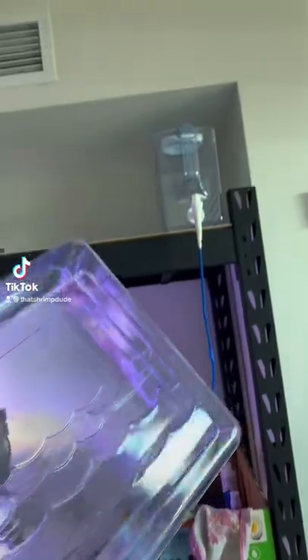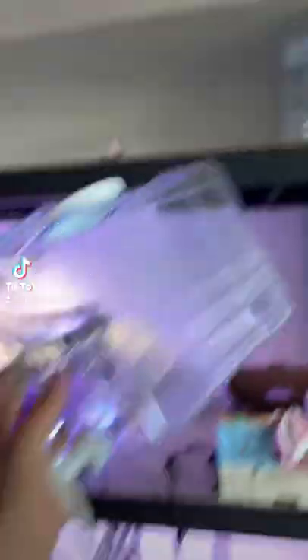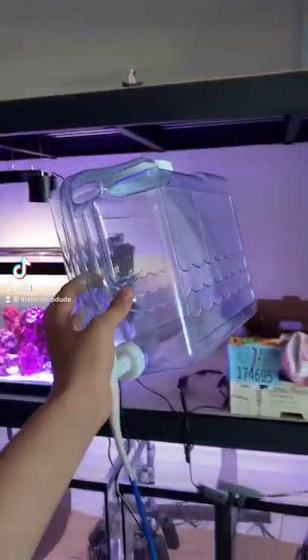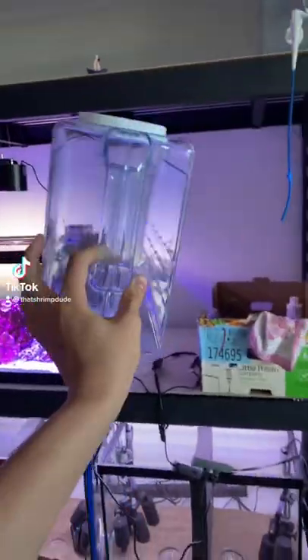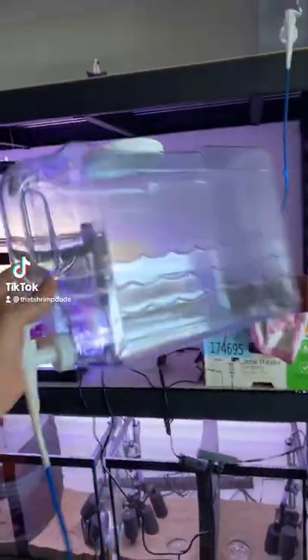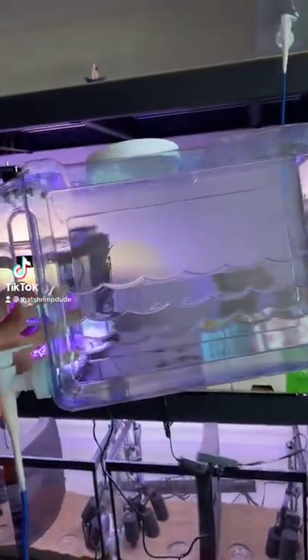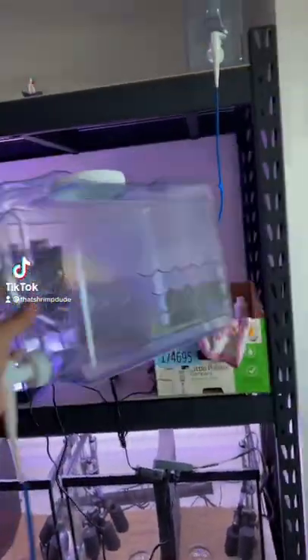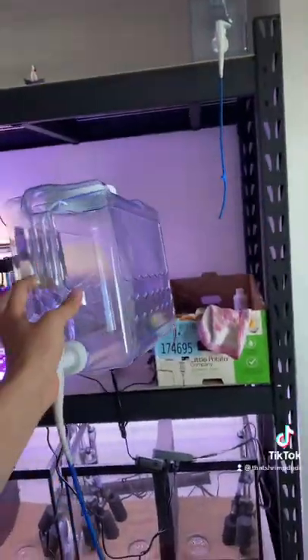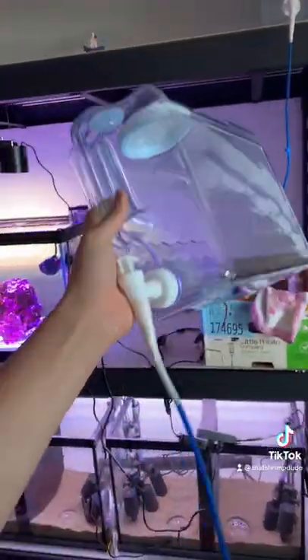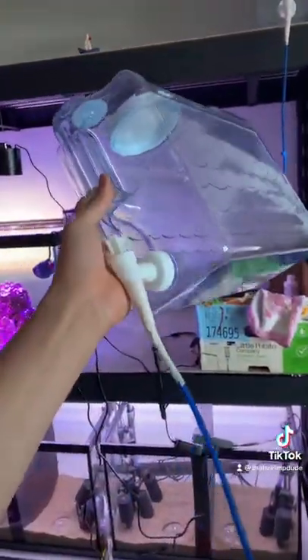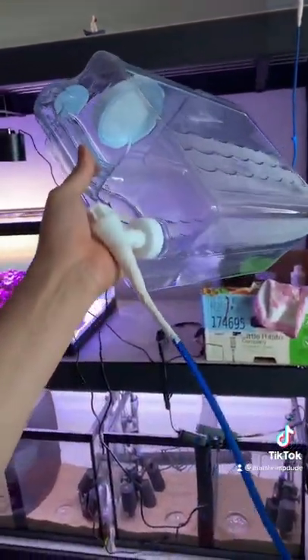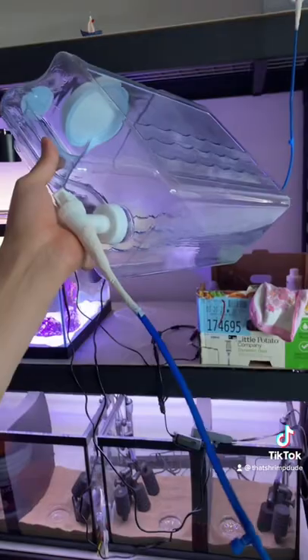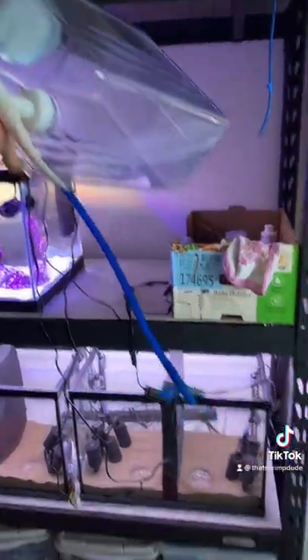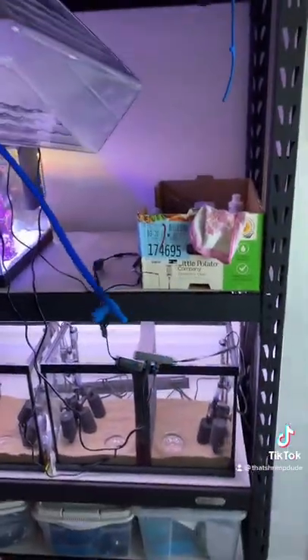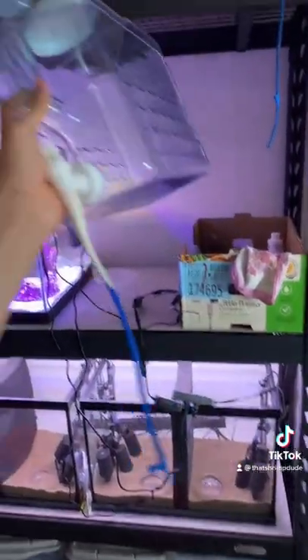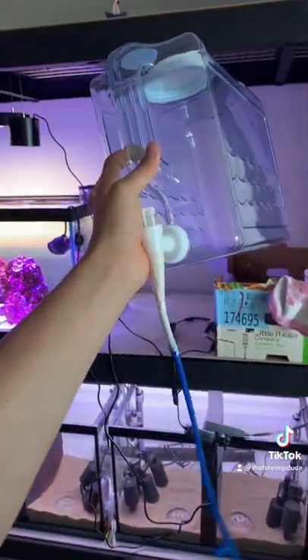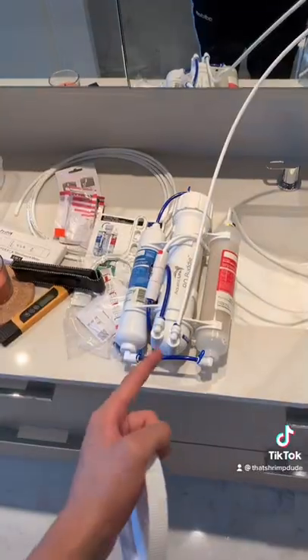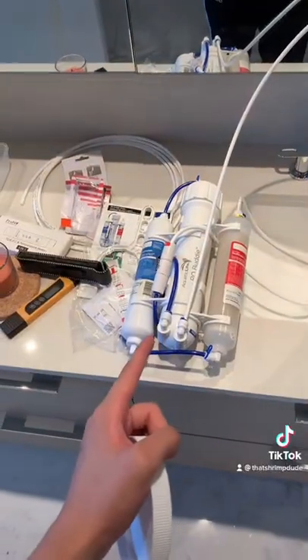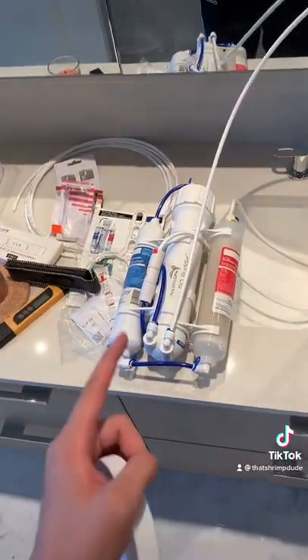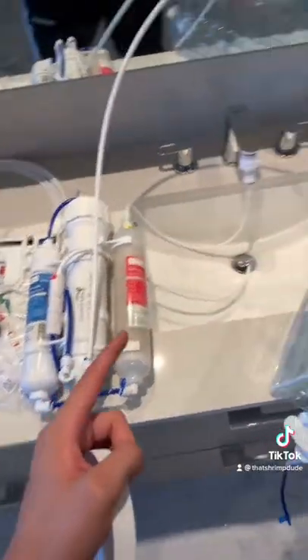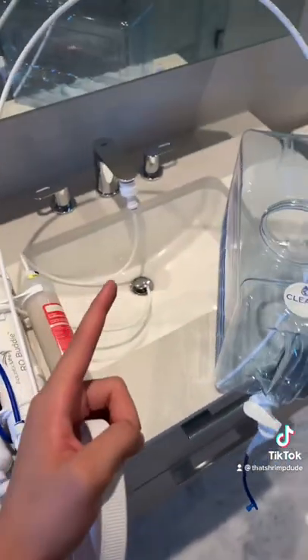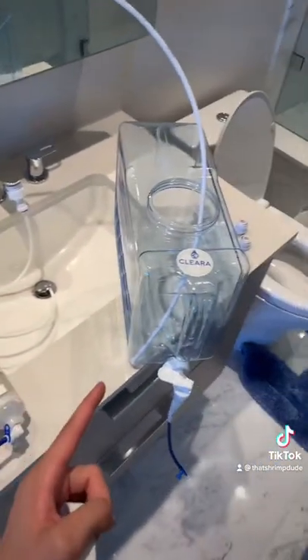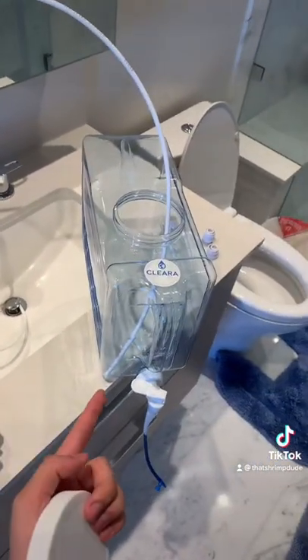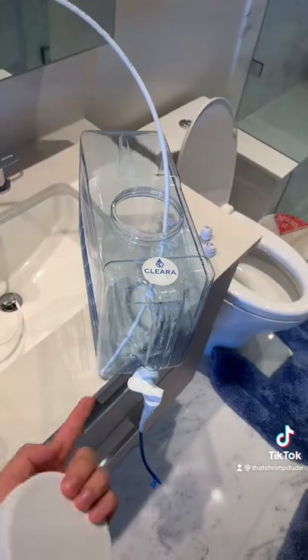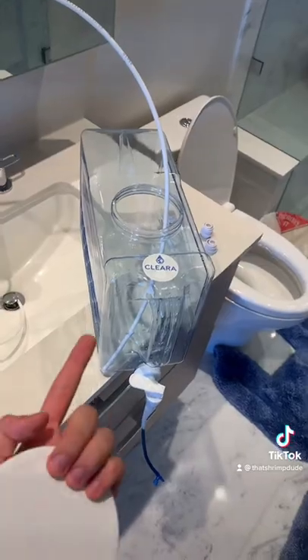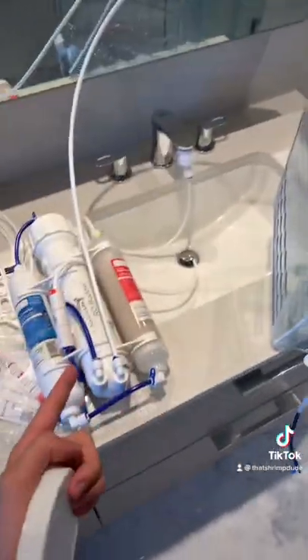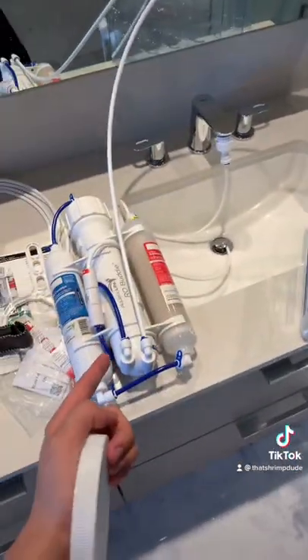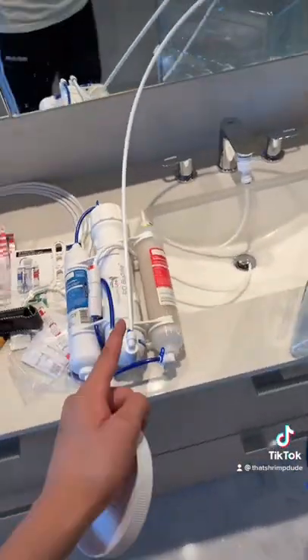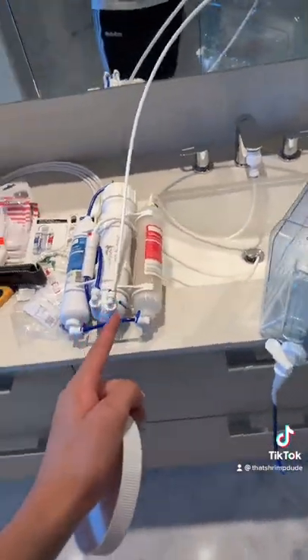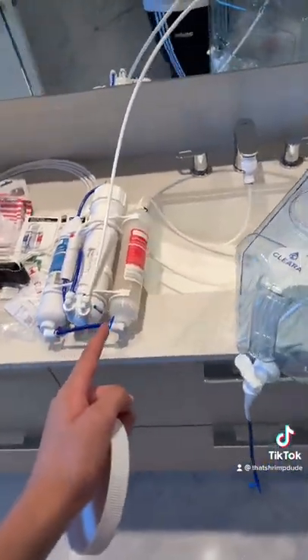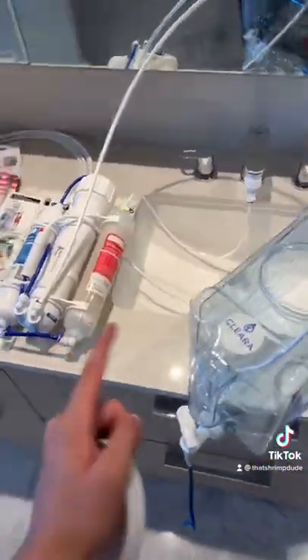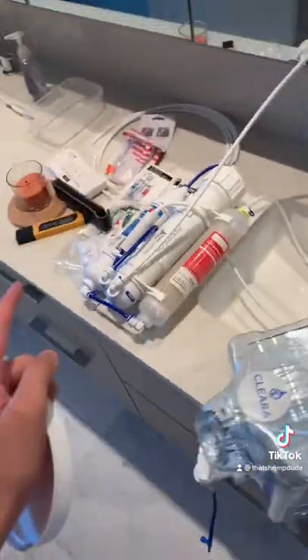So what are these things? These are just three-gallon containers with a little spout on the end. I tape this up so it connects with airline tubing. I have my reverse osmosis machine plugged into my tap and it's just going to fill this up with RO water, which is zero TDS — exactly what I need.